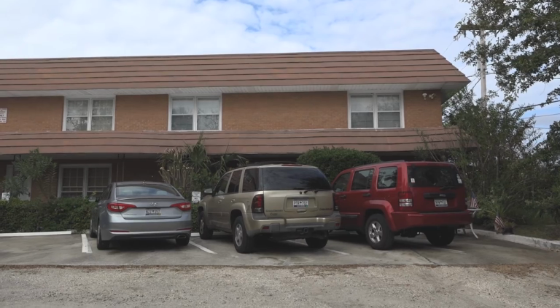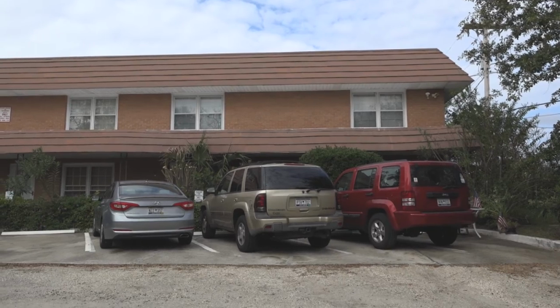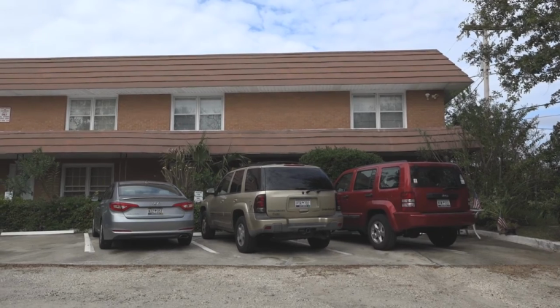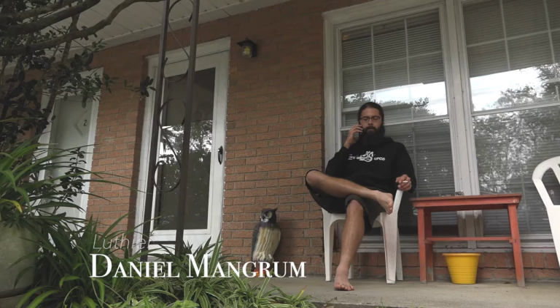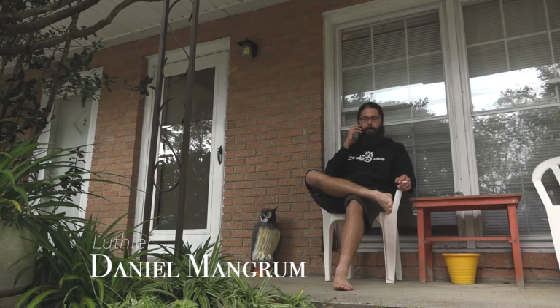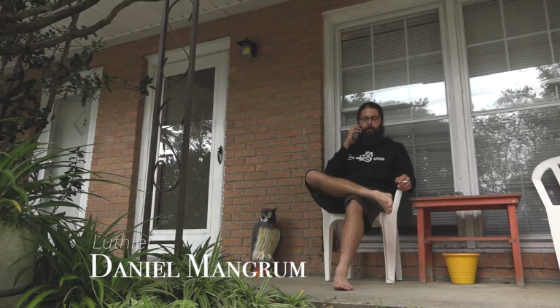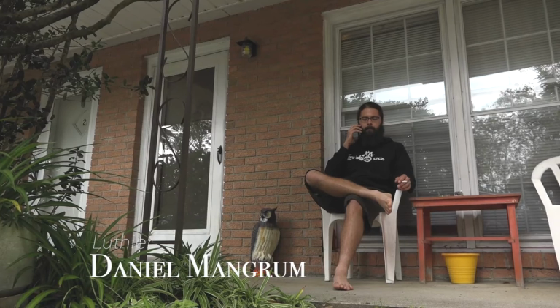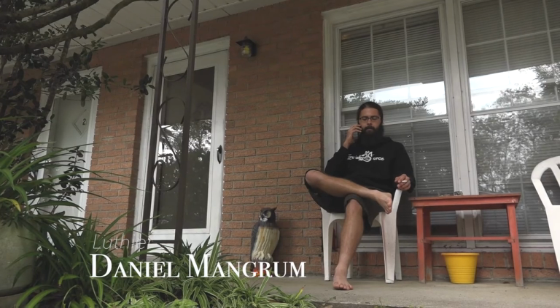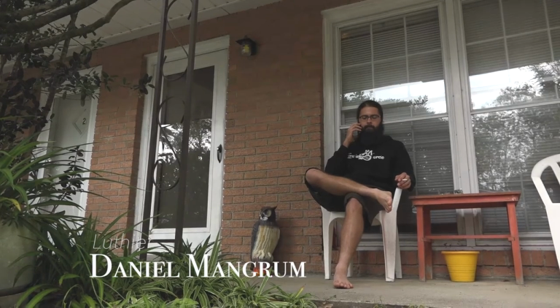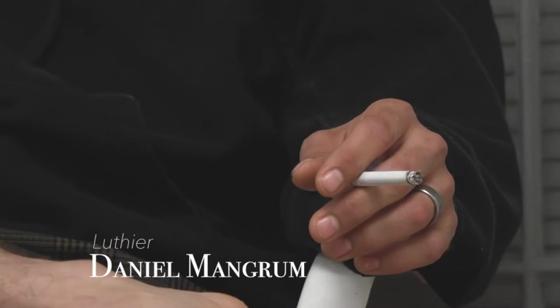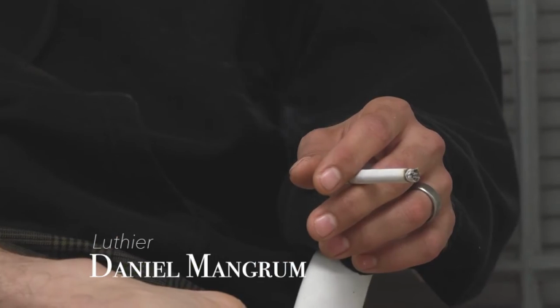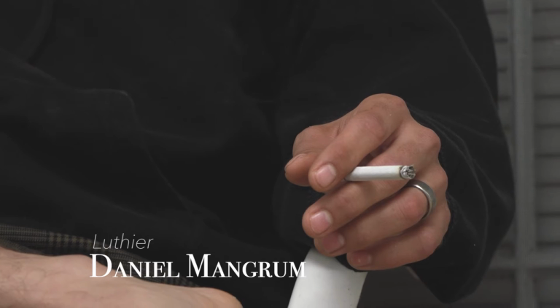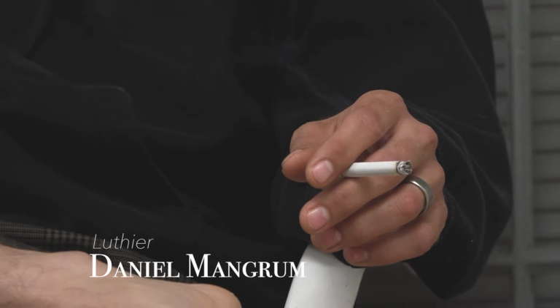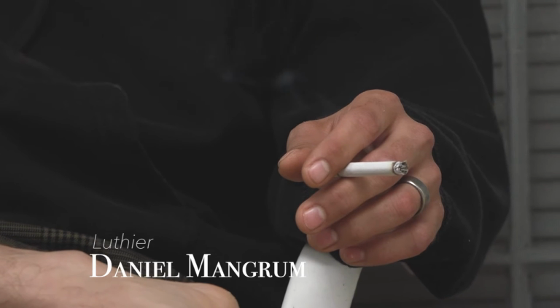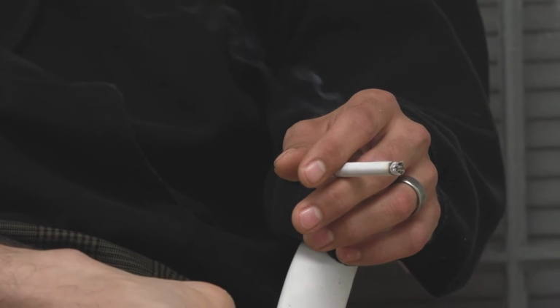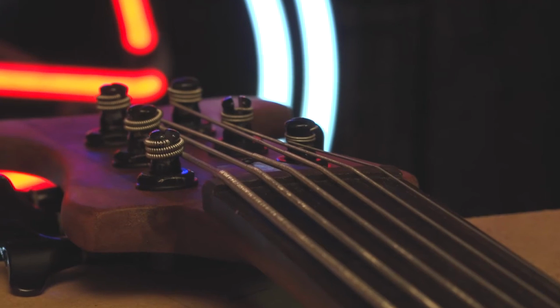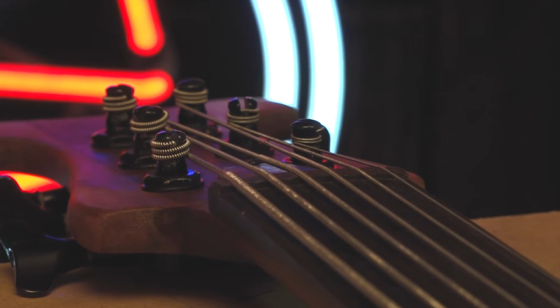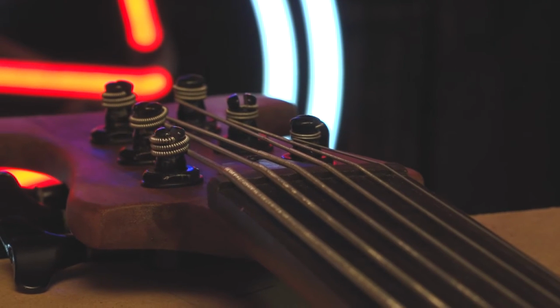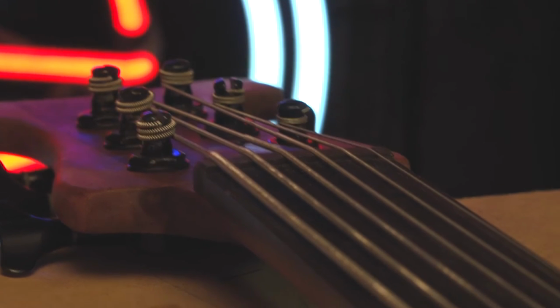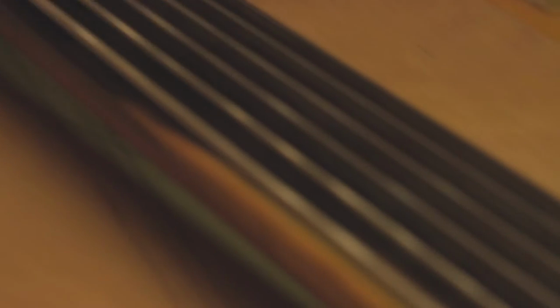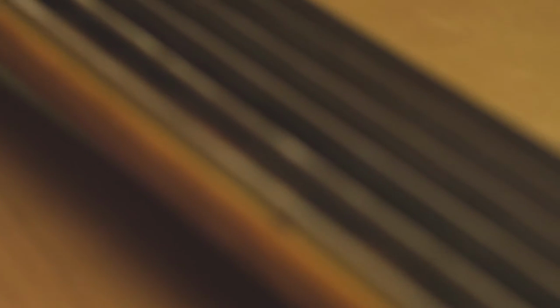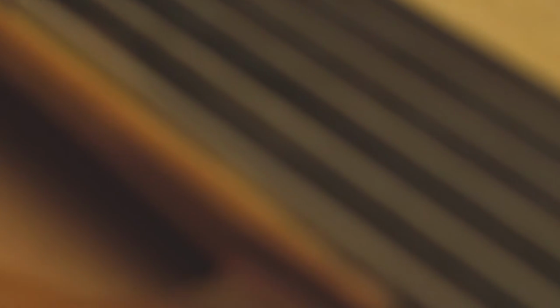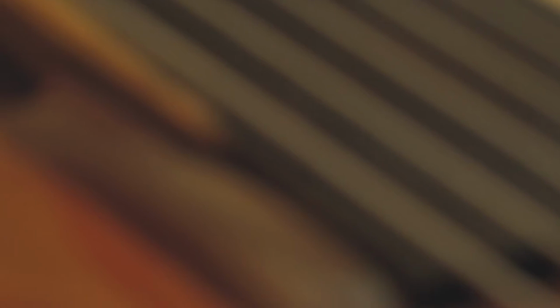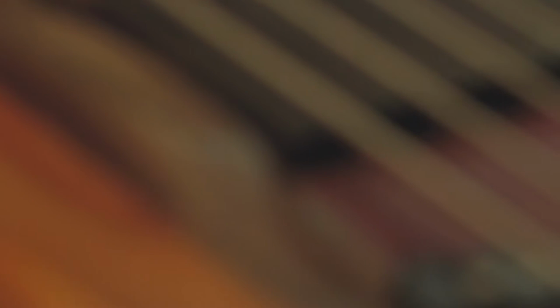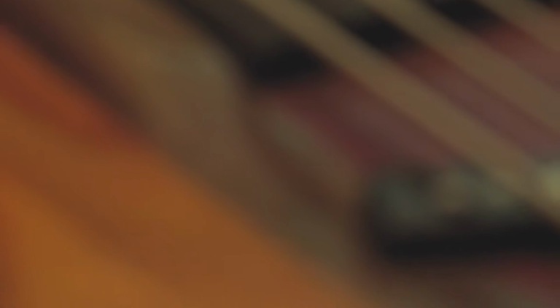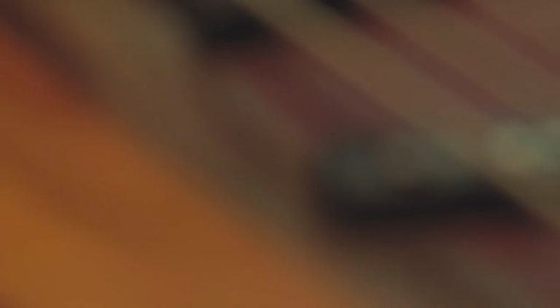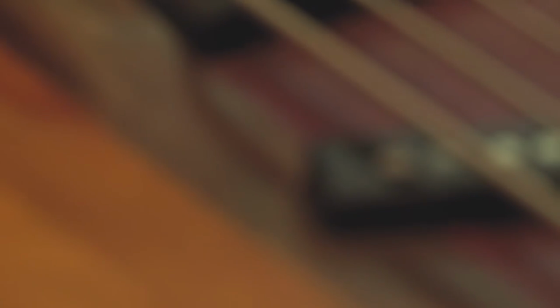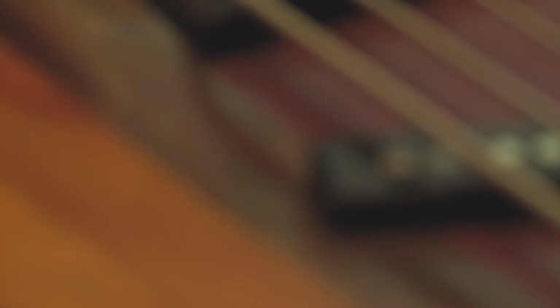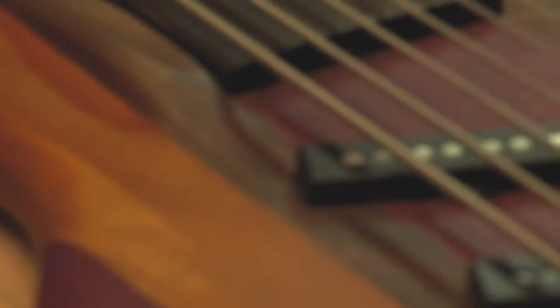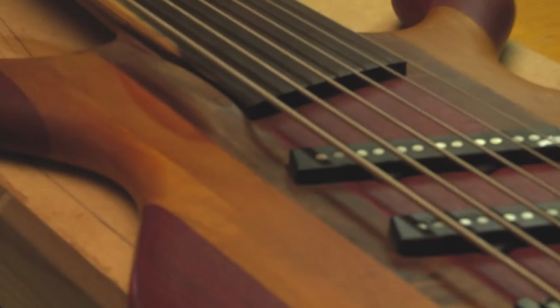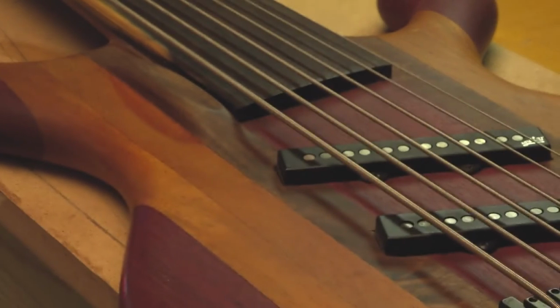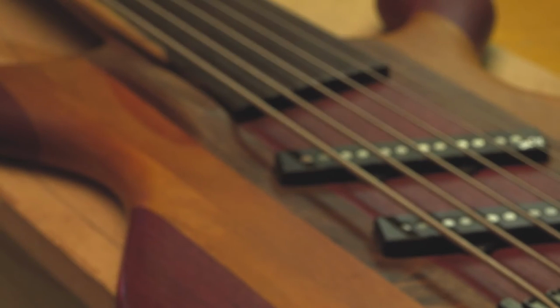A luthier is someone who makes or repairs stringed instruments. You can make a design all you want, but the wood sort of tells you how it wants to be carved.